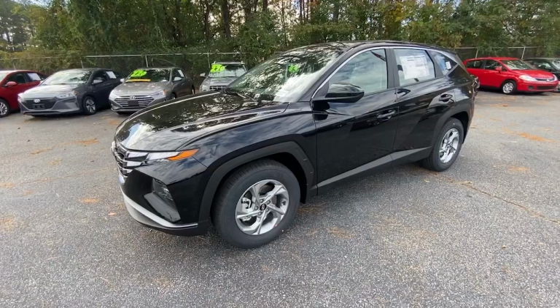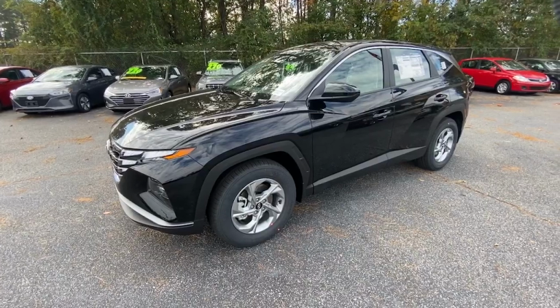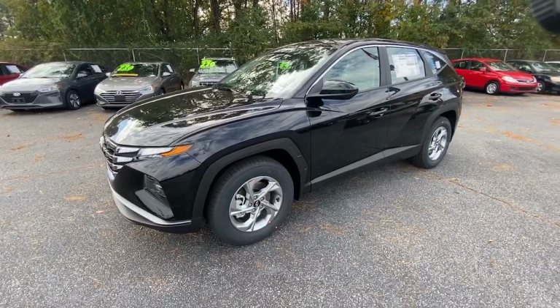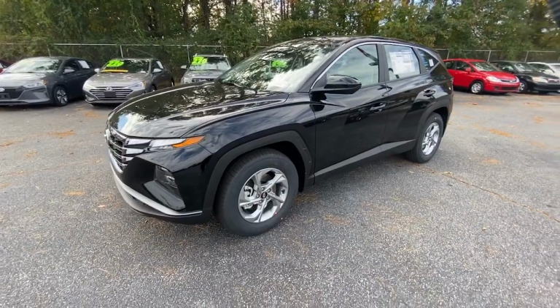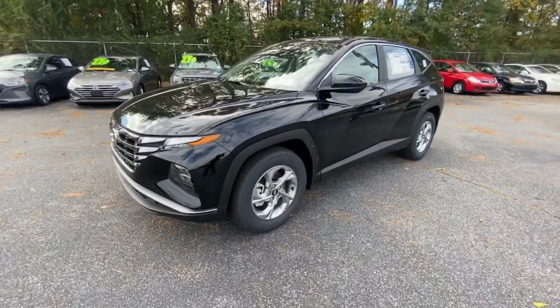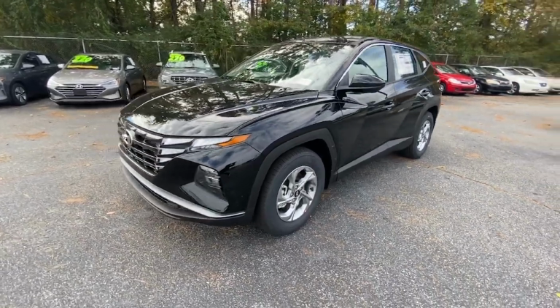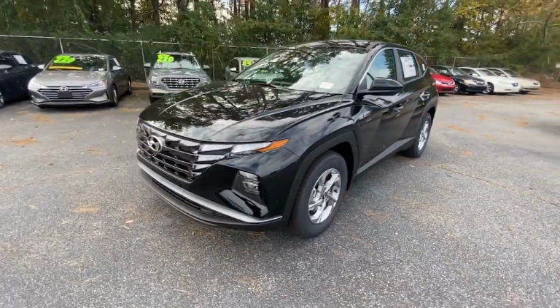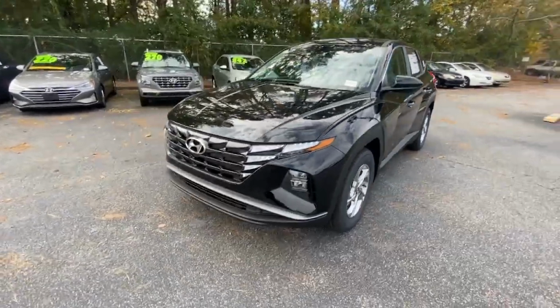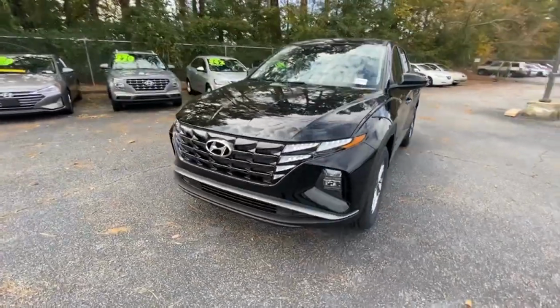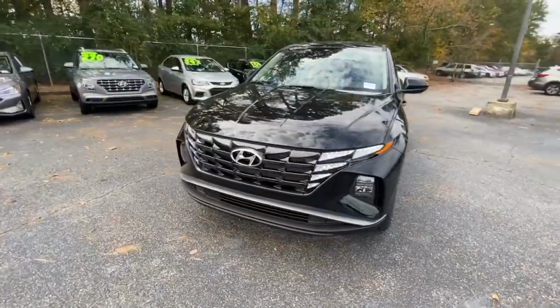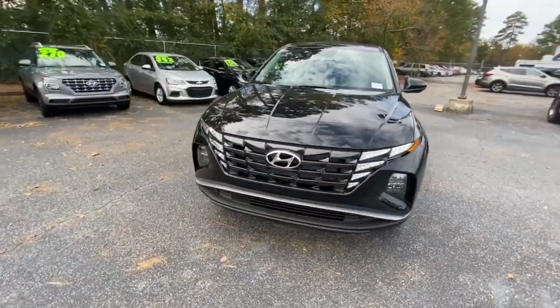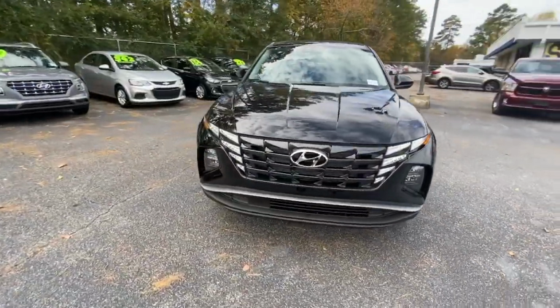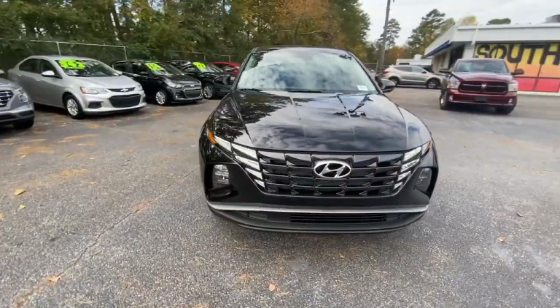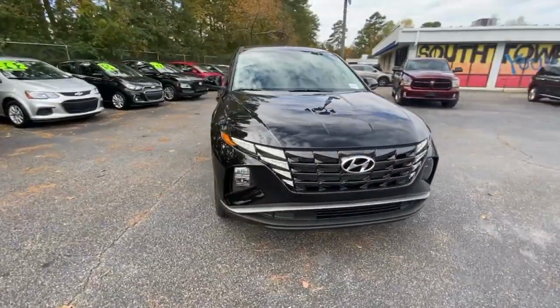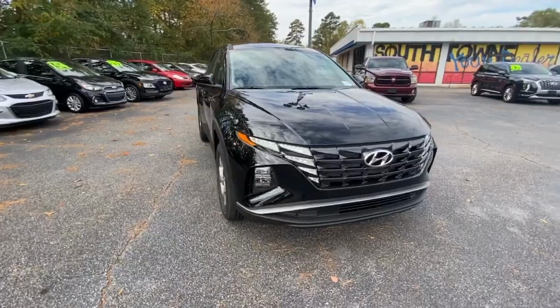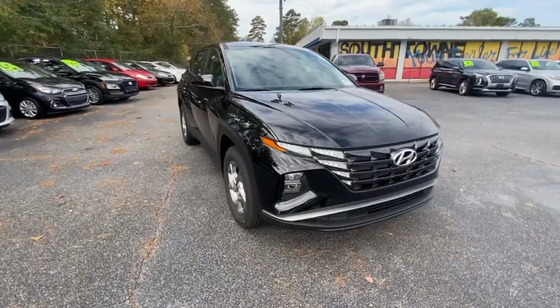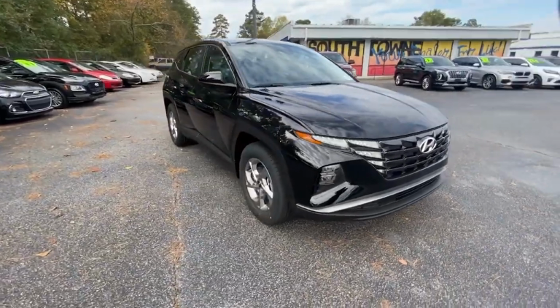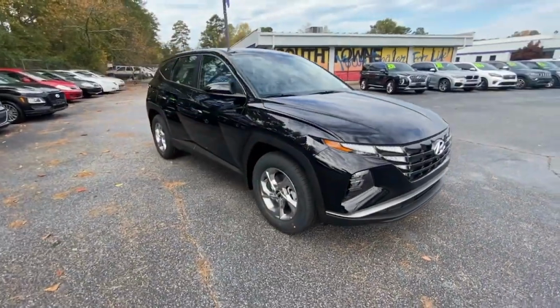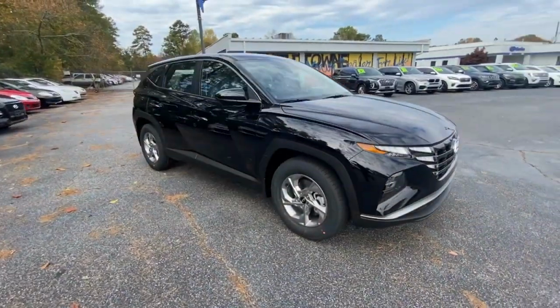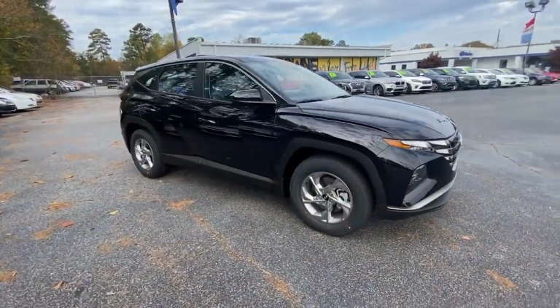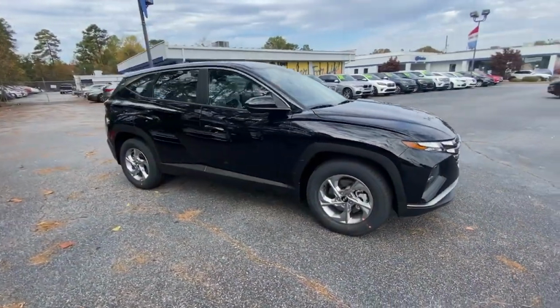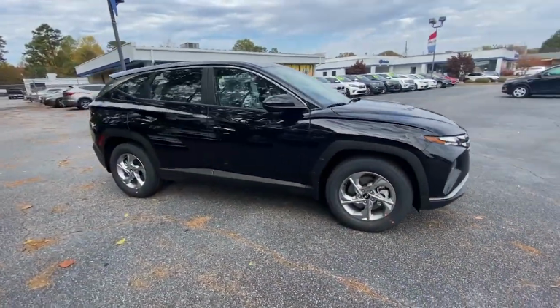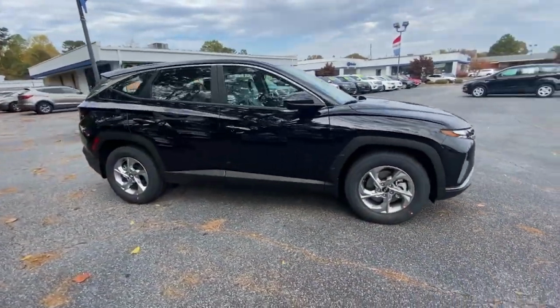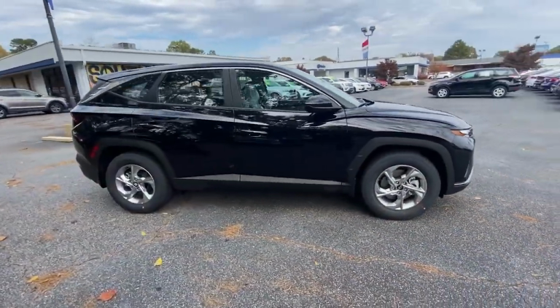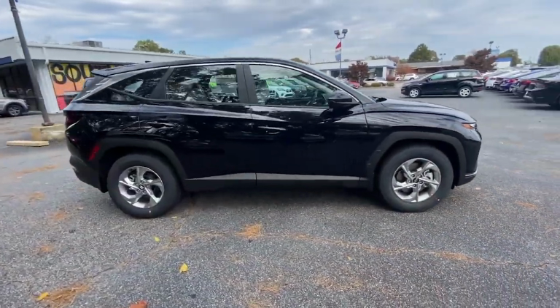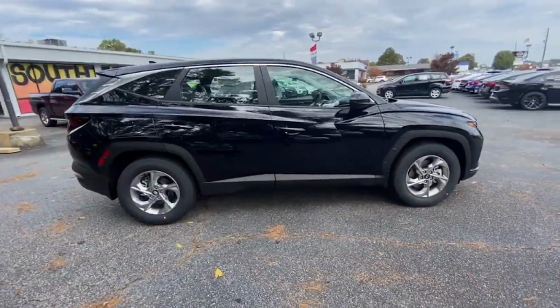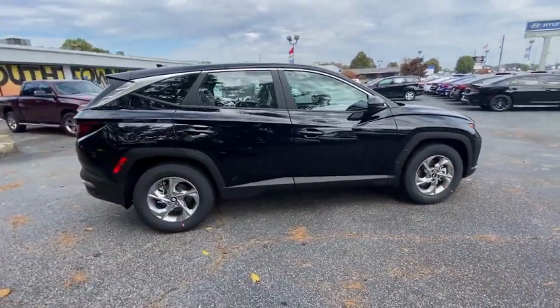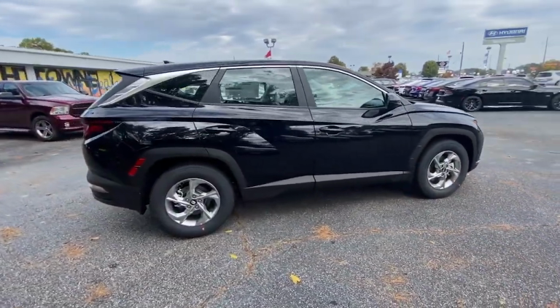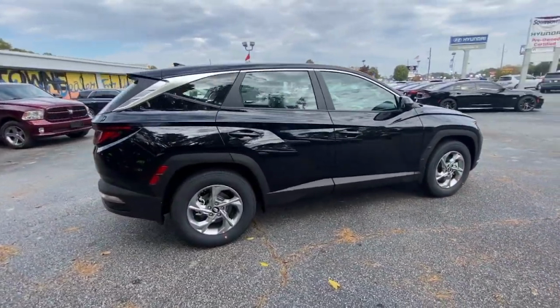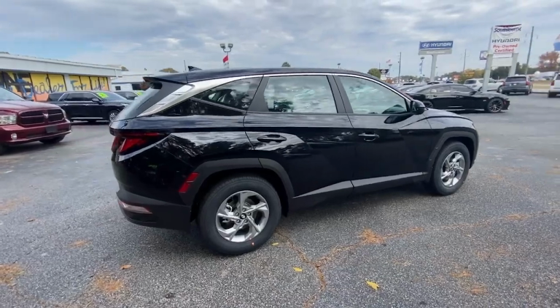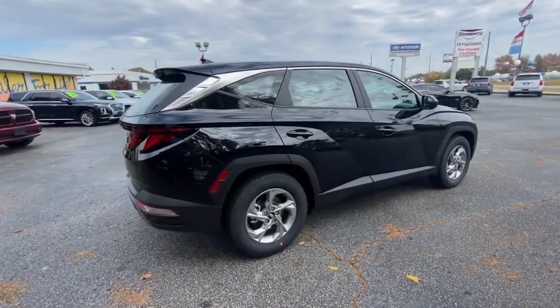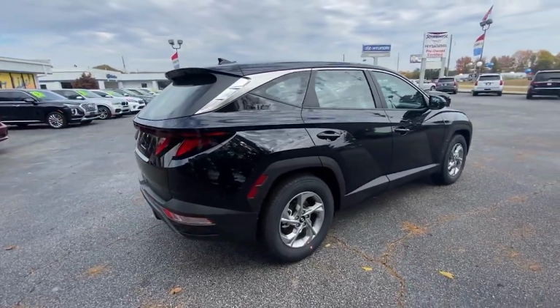Hop into the 2023 Hyundai Tucson. Choose the compact crossover that delivers an outstanding combination of quality, comfort, and safety — the Tucson.